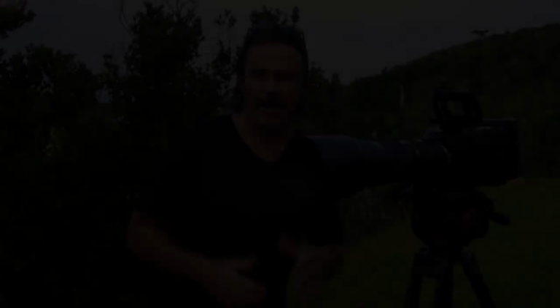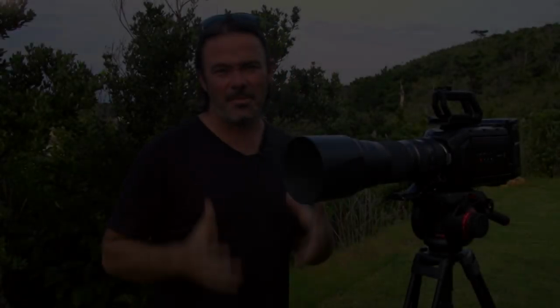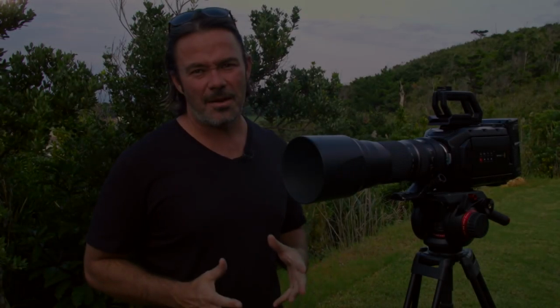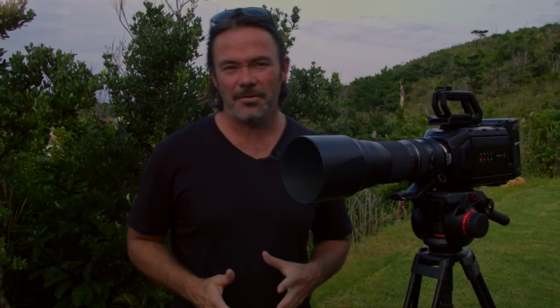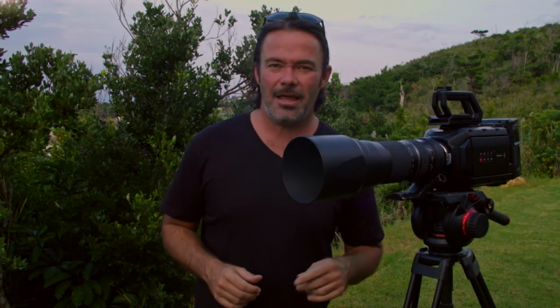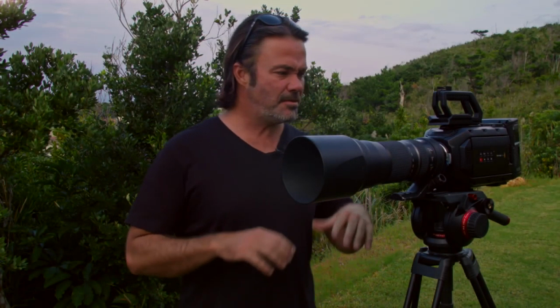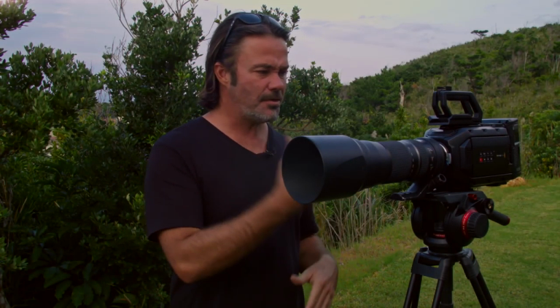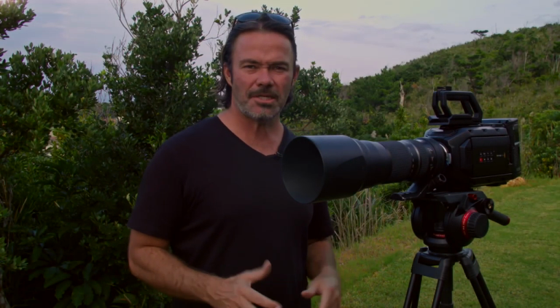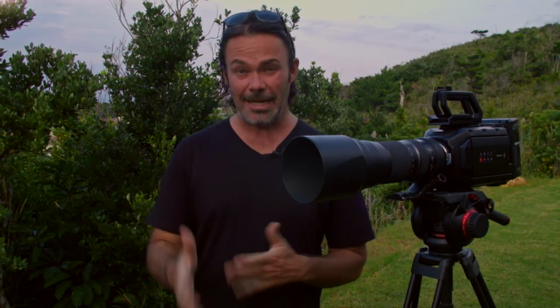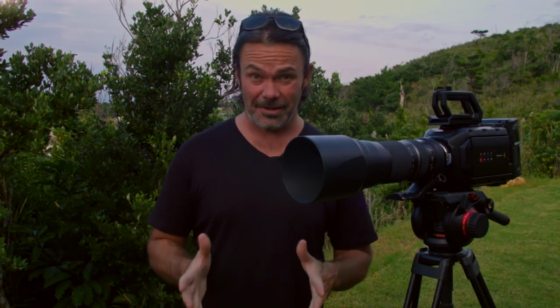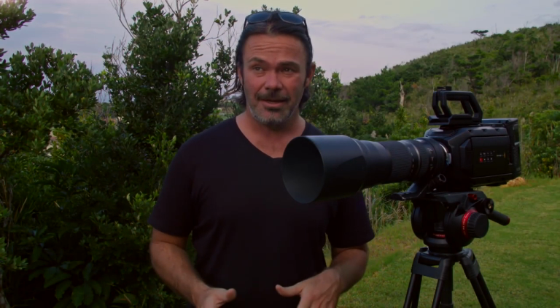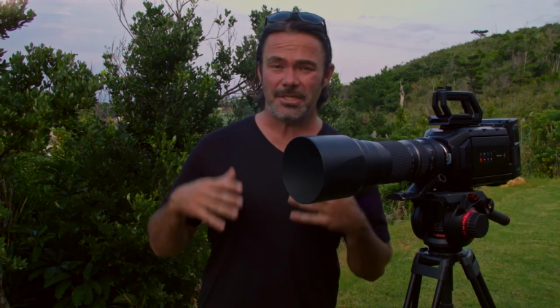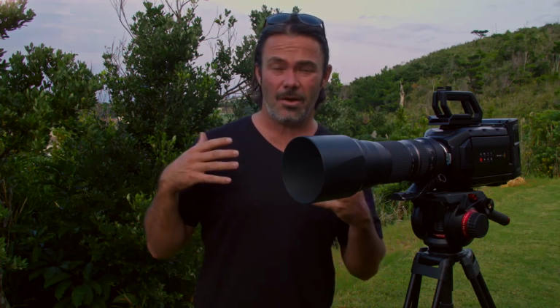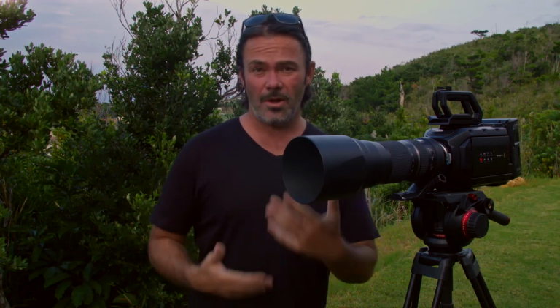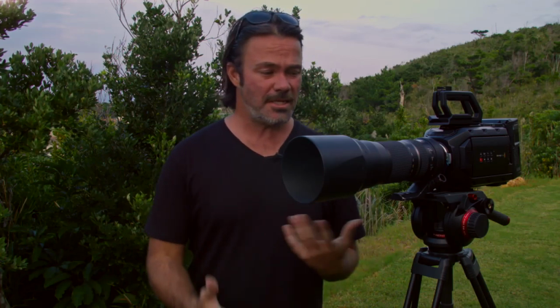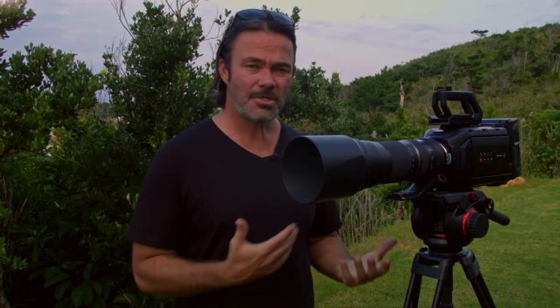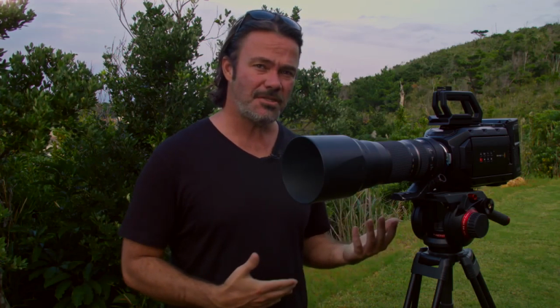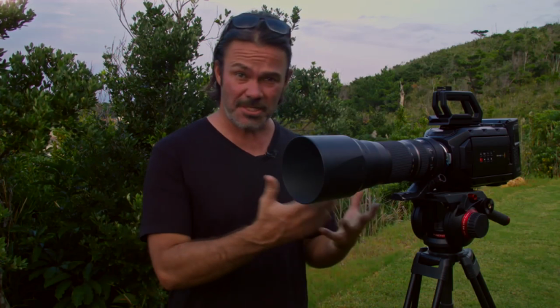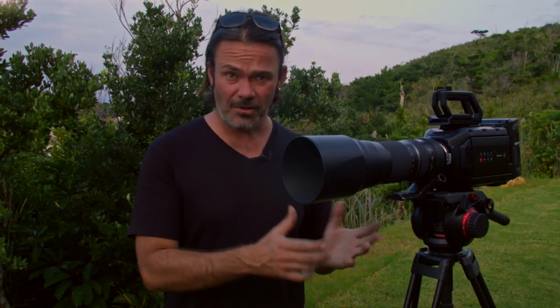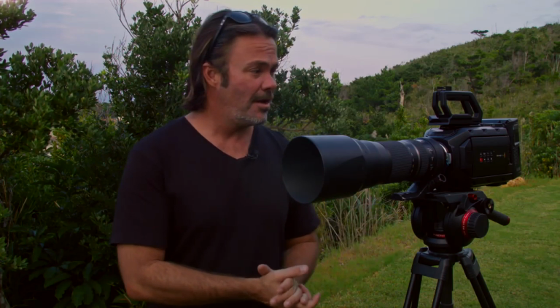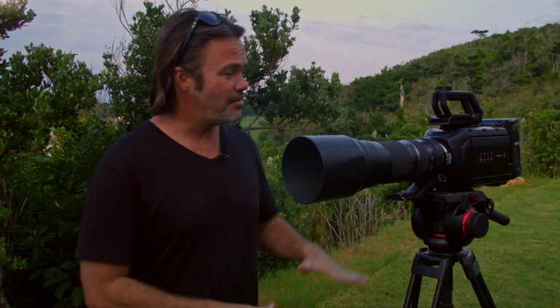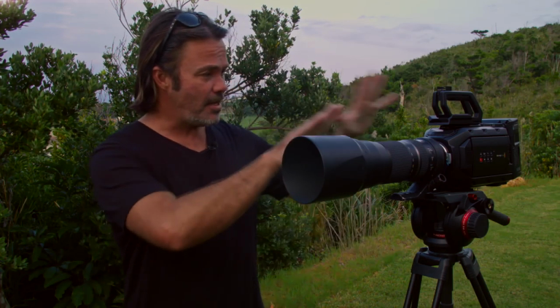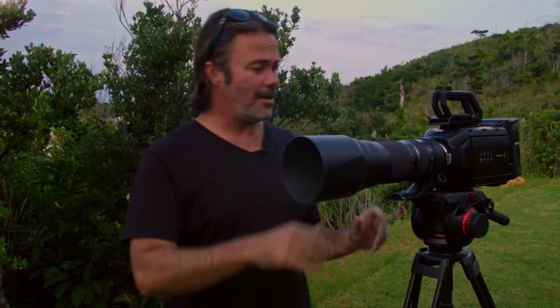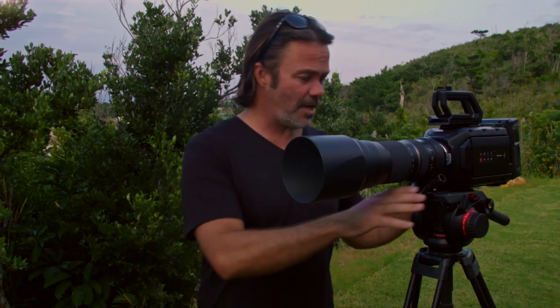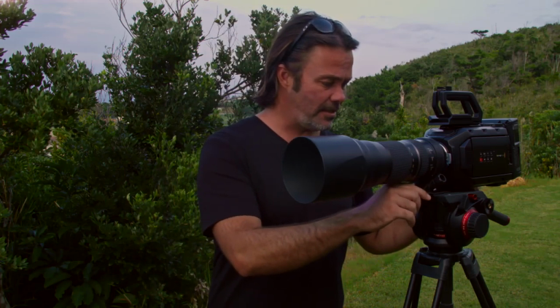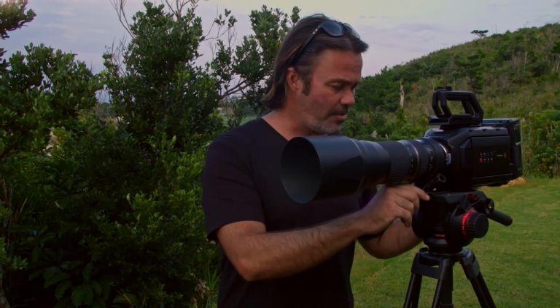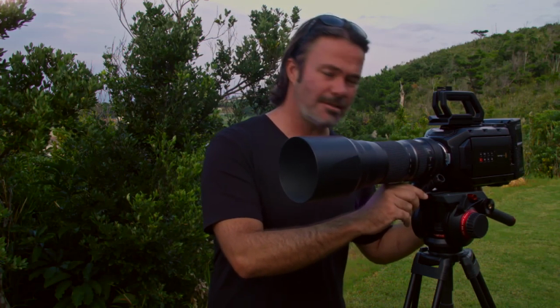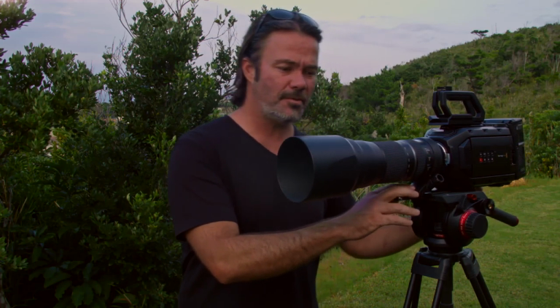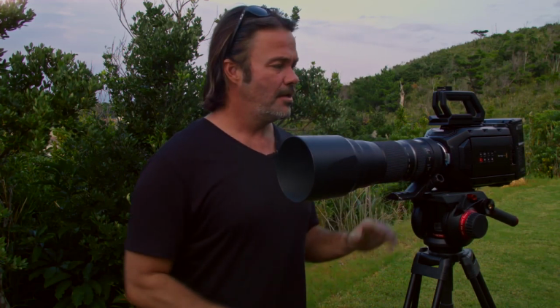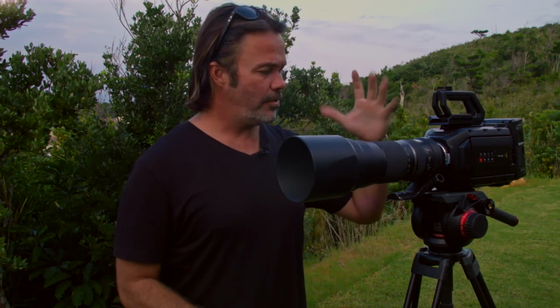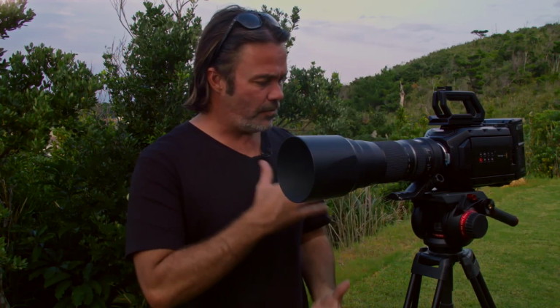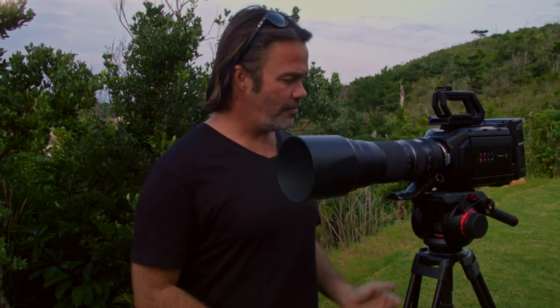Hi guys, Adam here with Adam L Photography. Today I'm just going to answer a quick question I've been getting asked a lot lately, which is what is my setup when I'm shooting nature stuff, especially wildlife. I've got it here with me now. This is basically the setup I take into the field with me, so a quick run-through of what I have here.